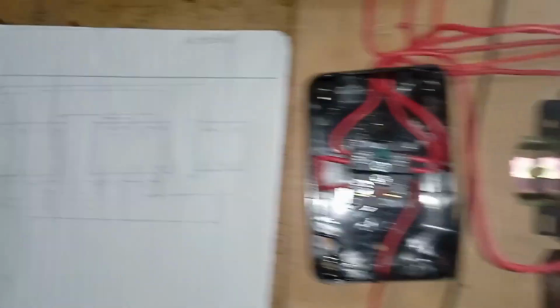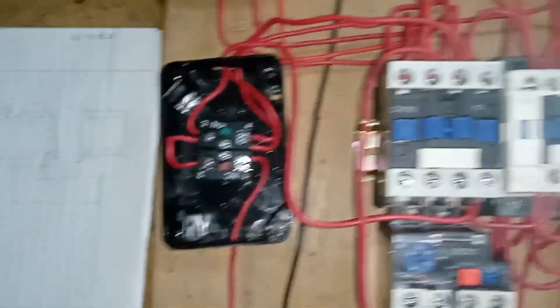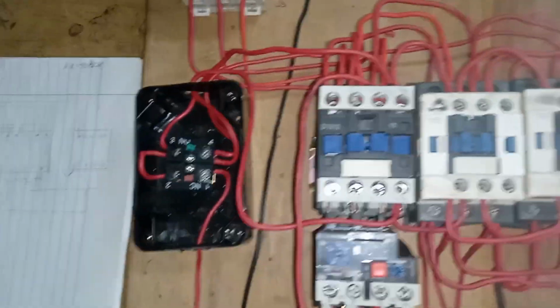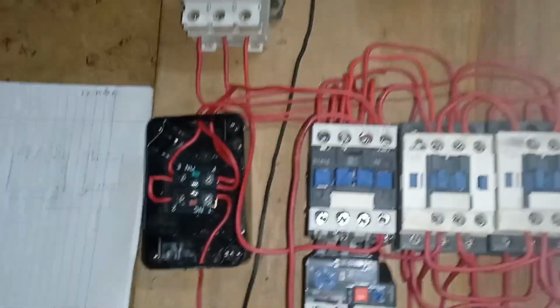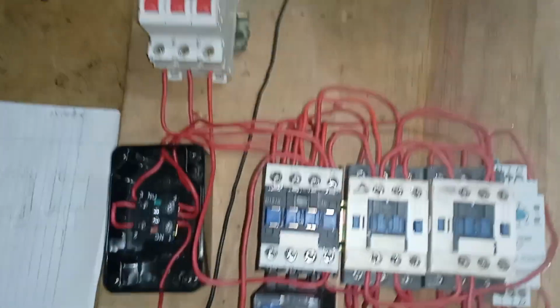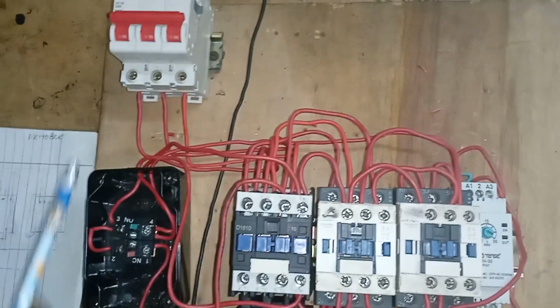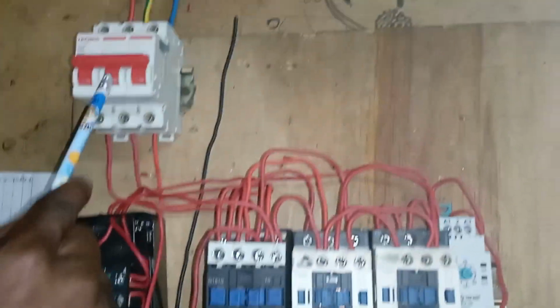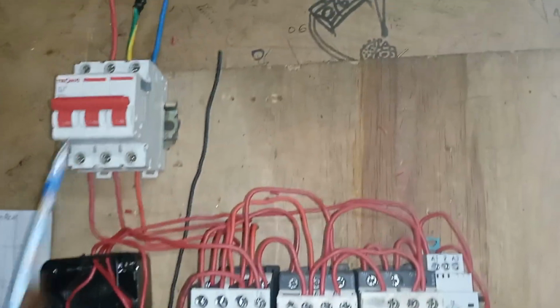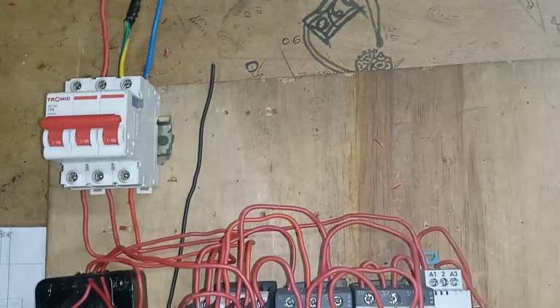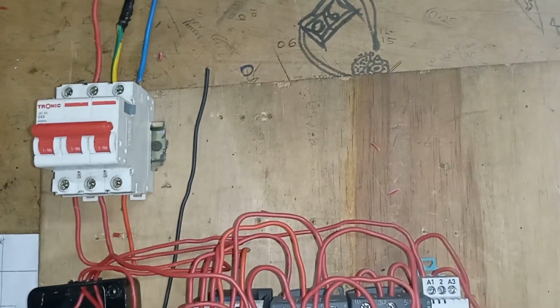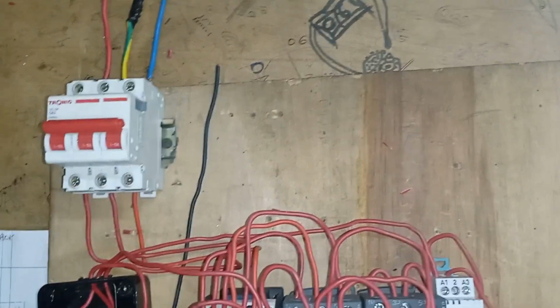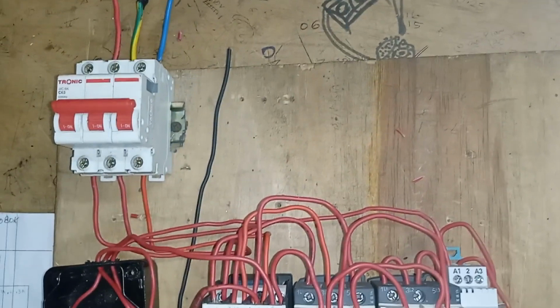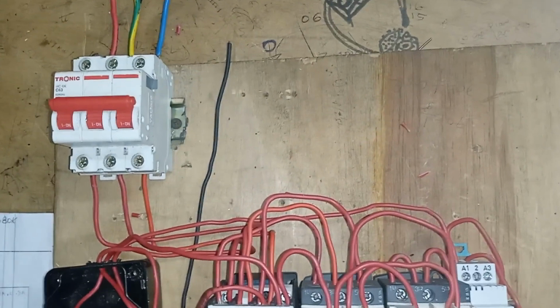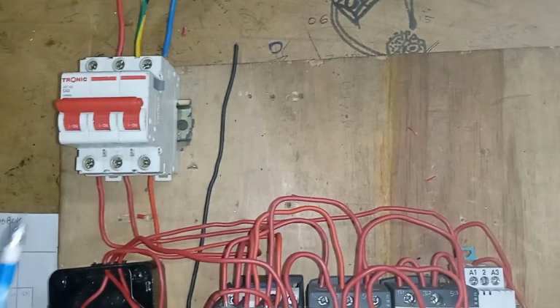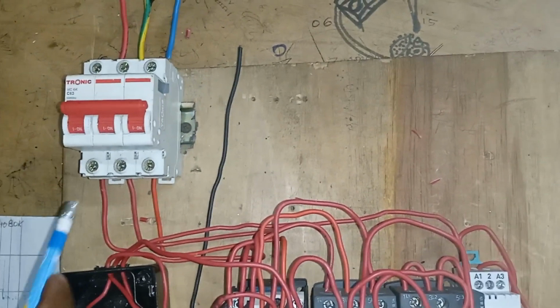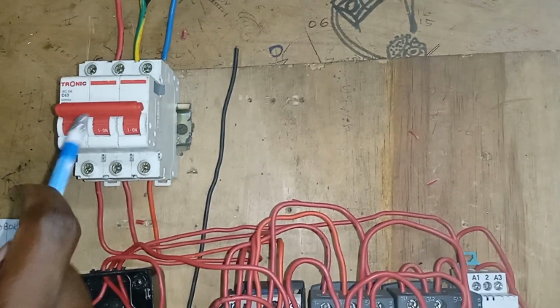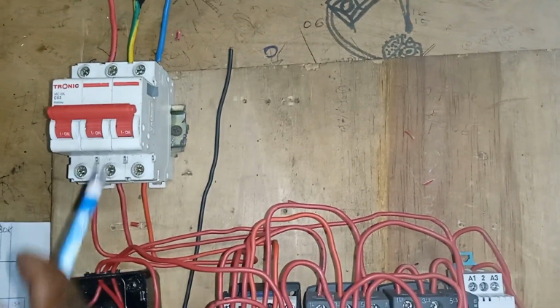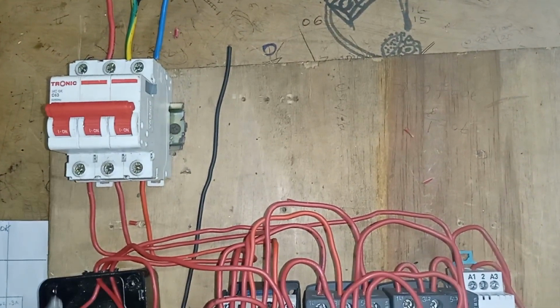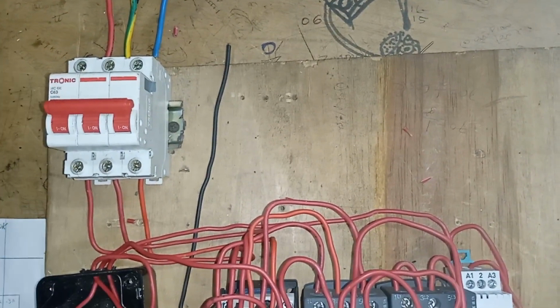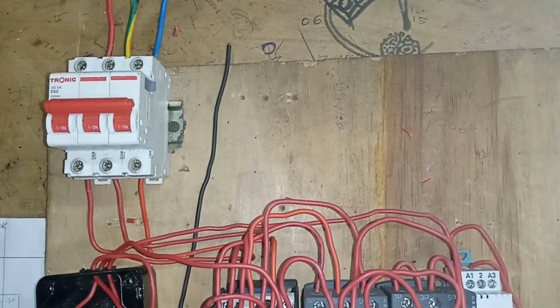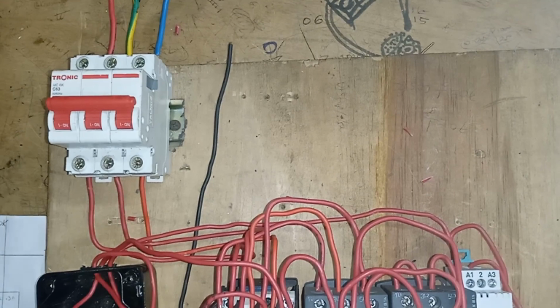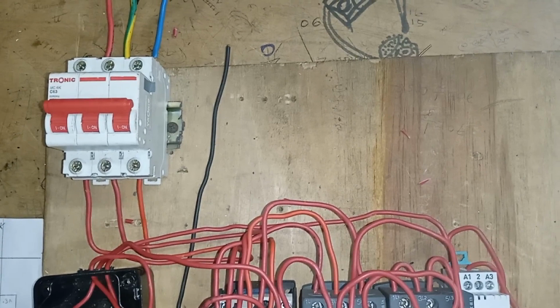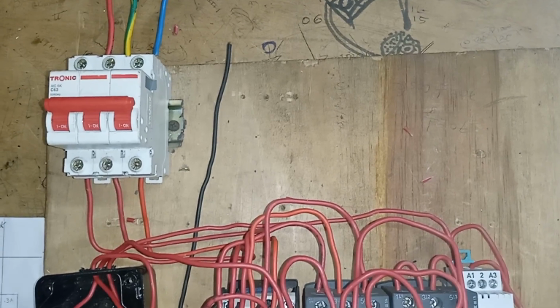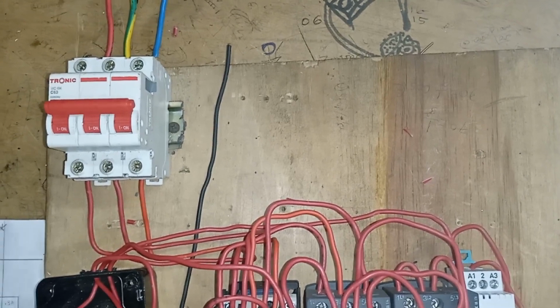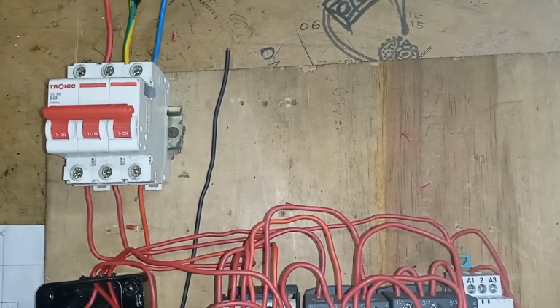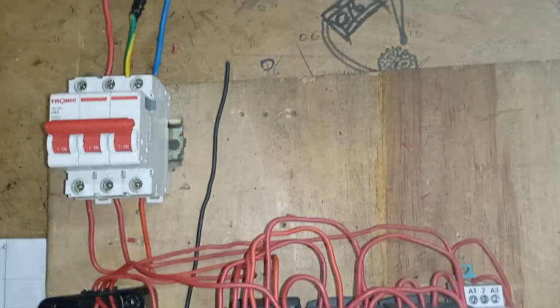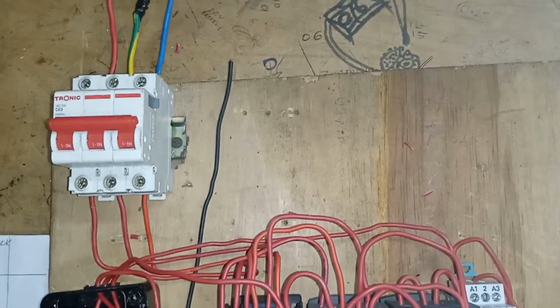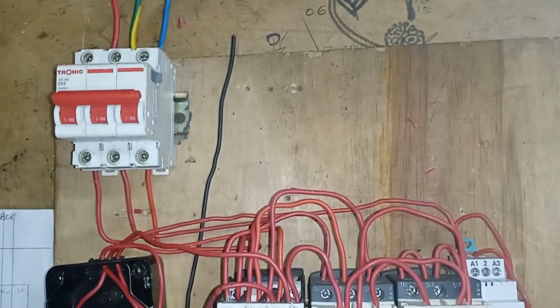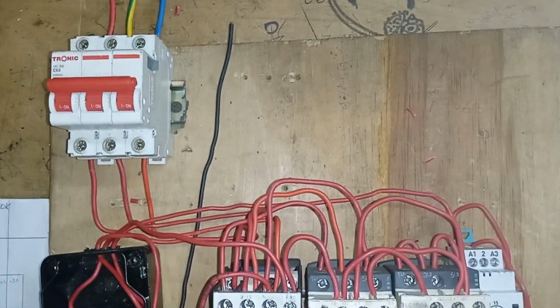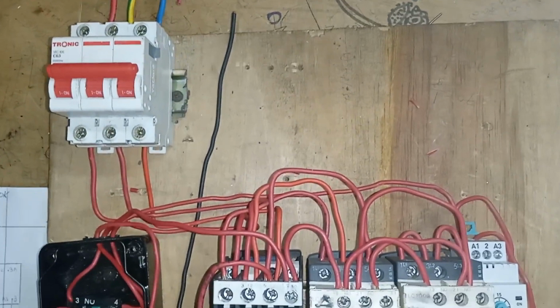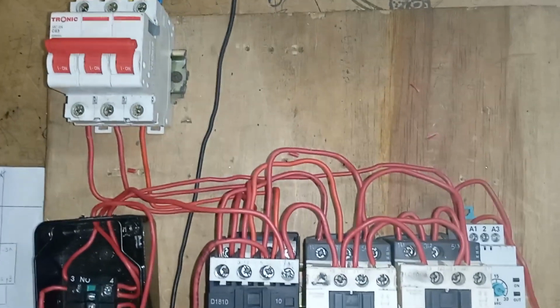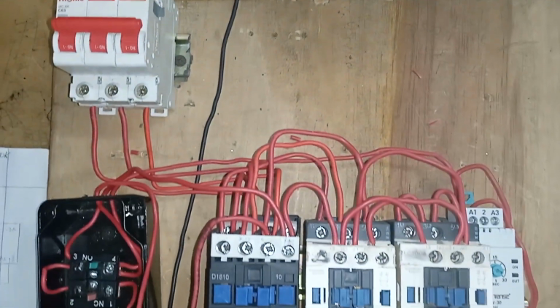Then the components are here. This is the MCB, which is used to distribute power from the main power source to the contactors, so that the motor can be energized.